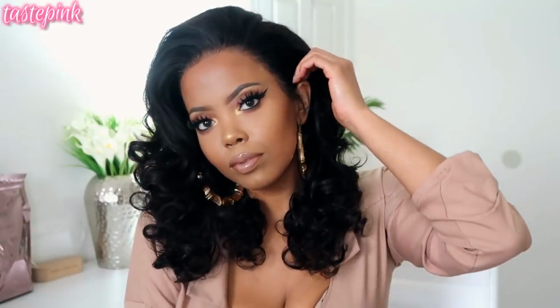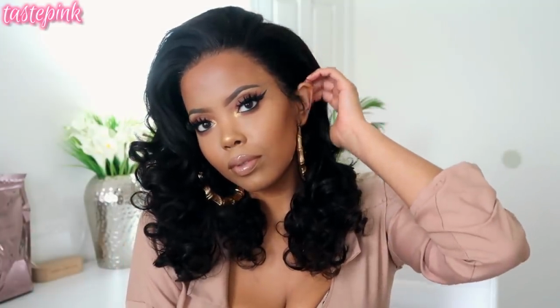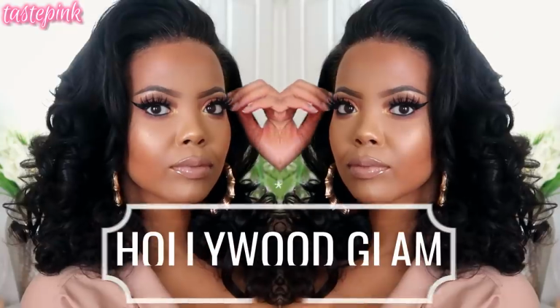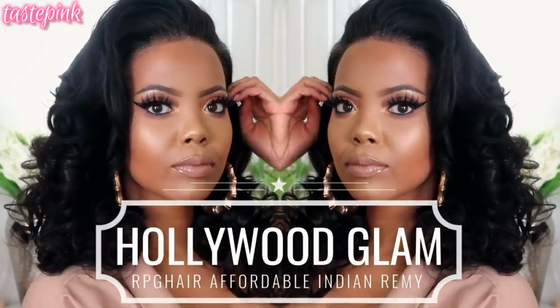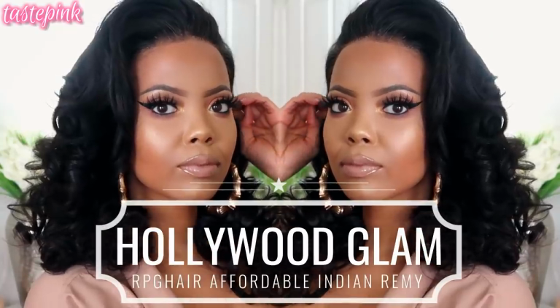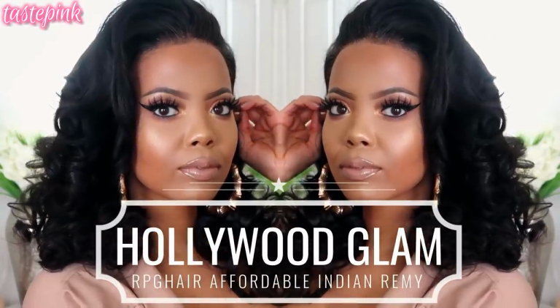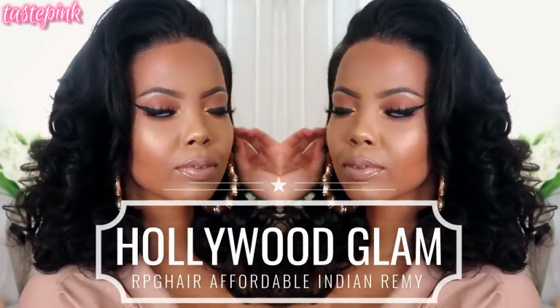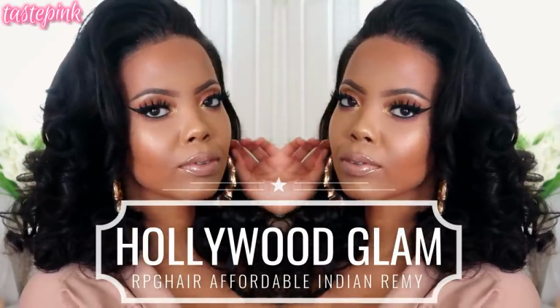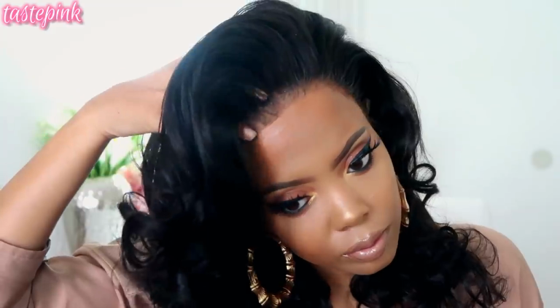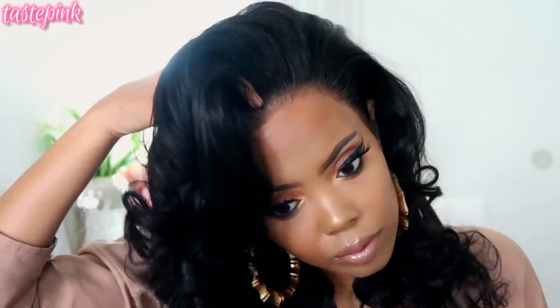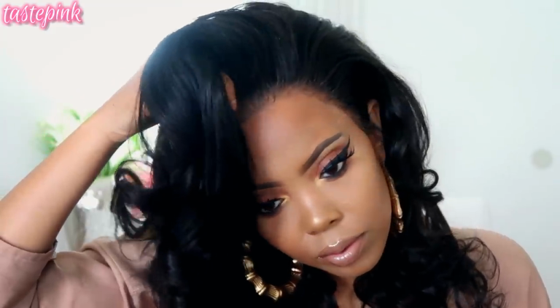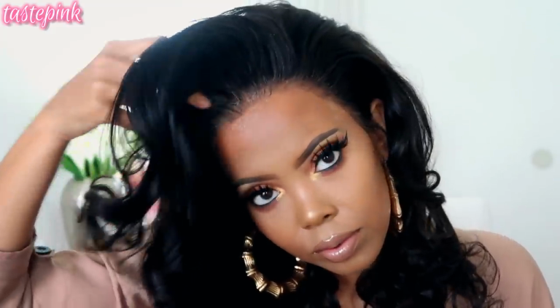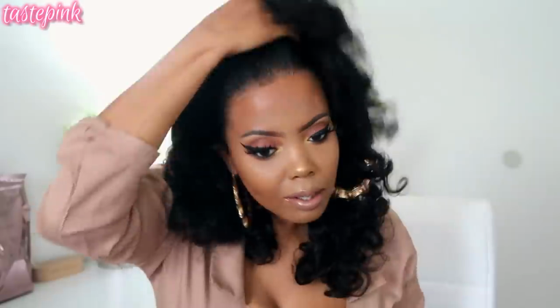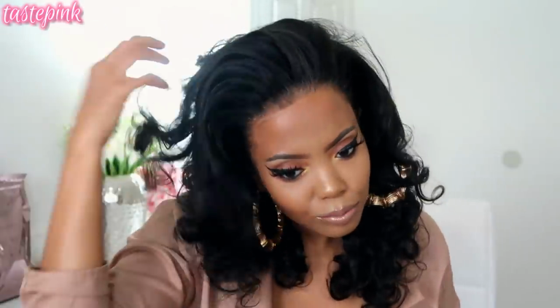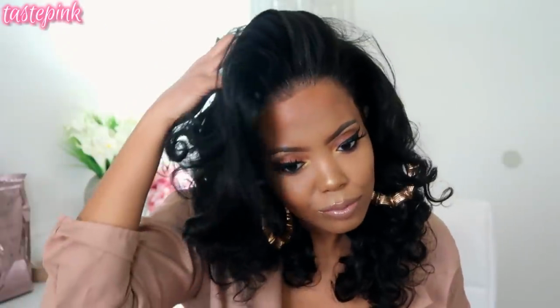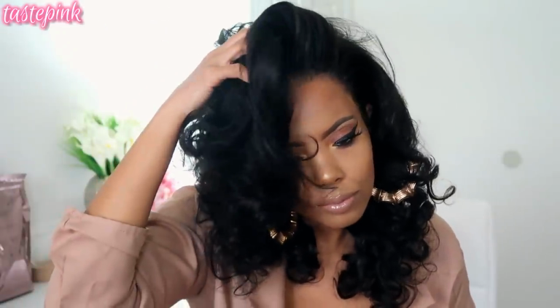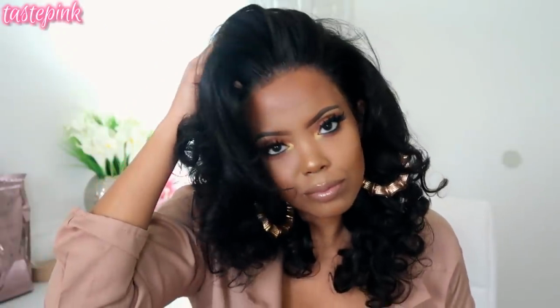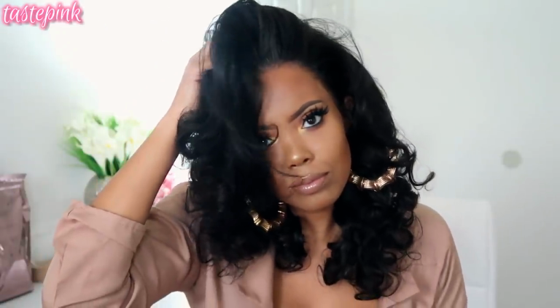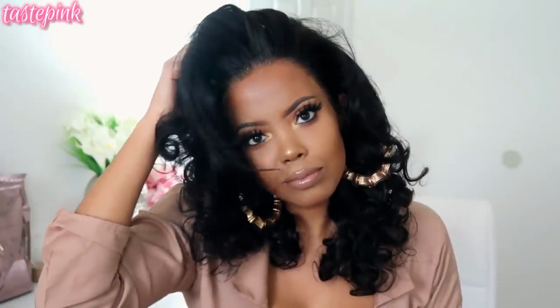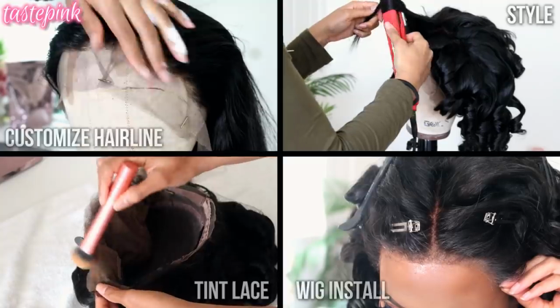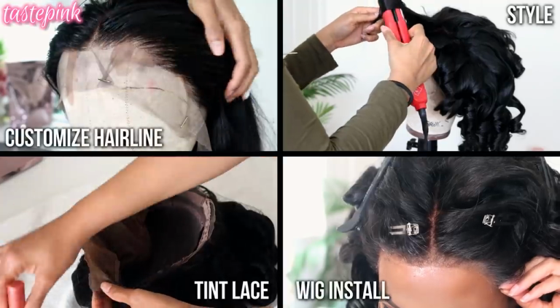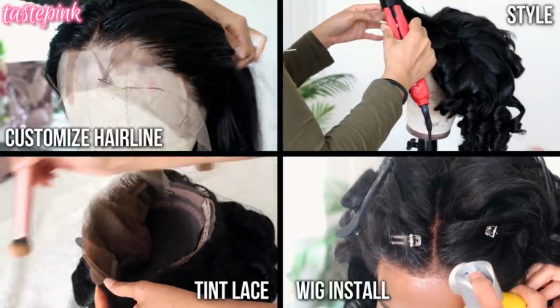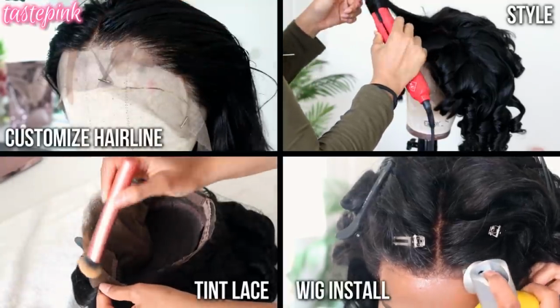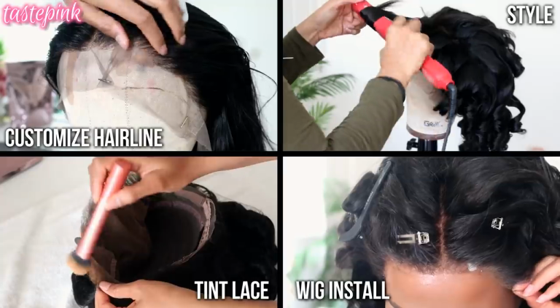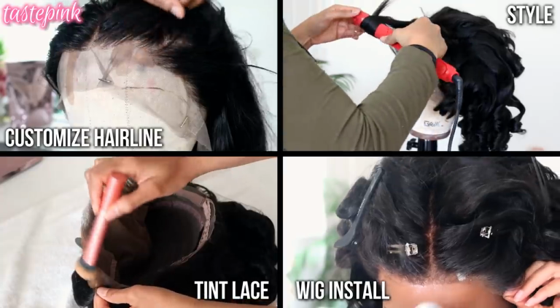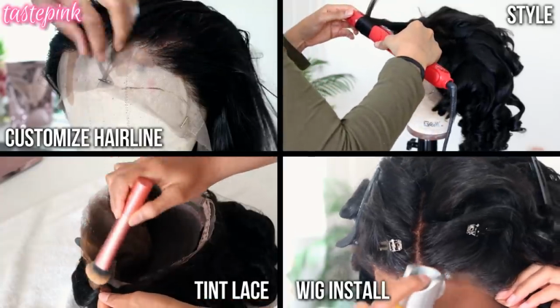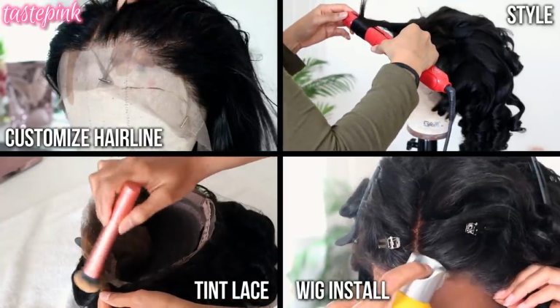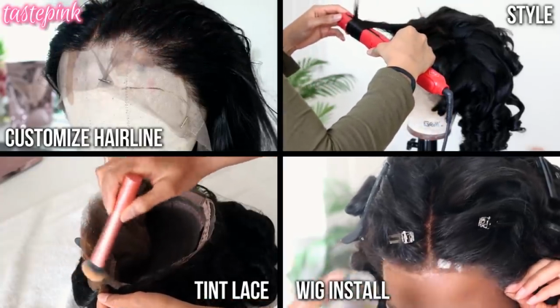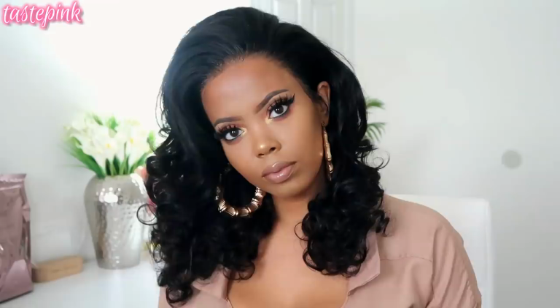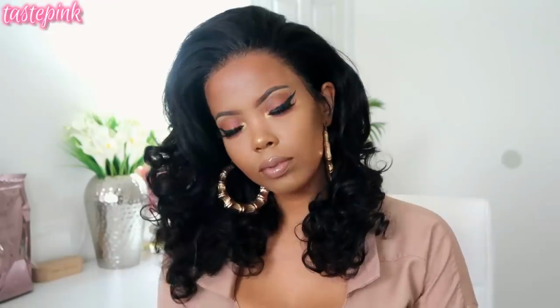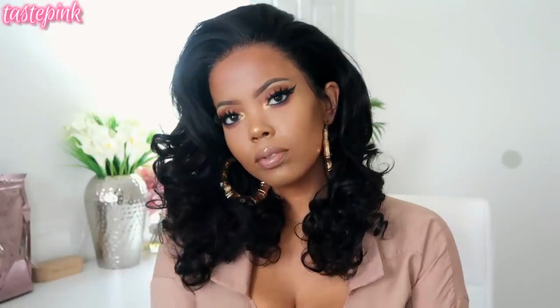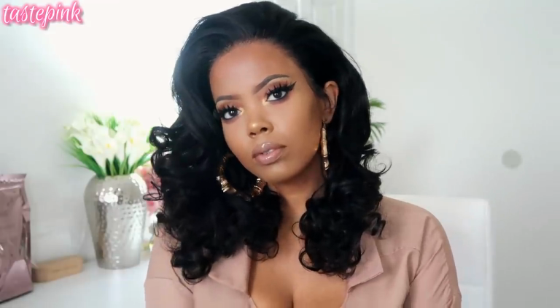It stays pink and I think I've found one of the sexiest, most affordable wigs yet — this unit from RPG Hair. We're going to do everything from customize it, tint the lace, and show you how to install it using just one product, so you definitely don't want to miss it.